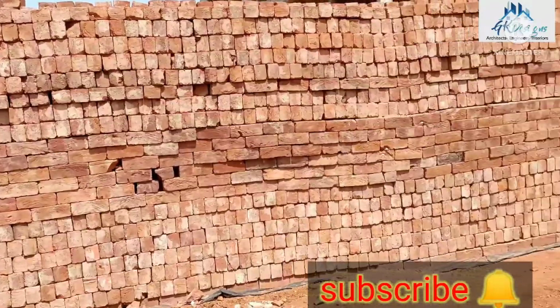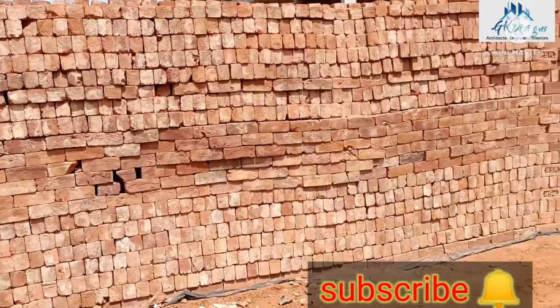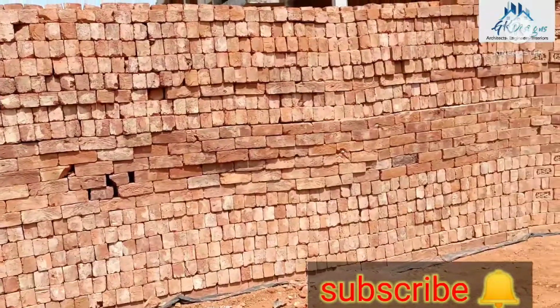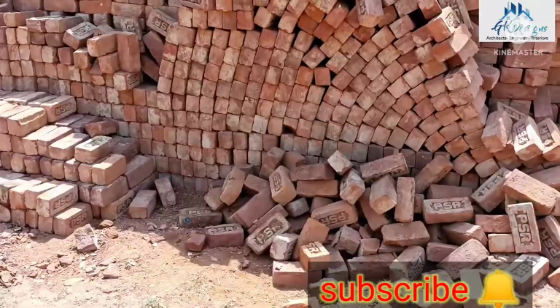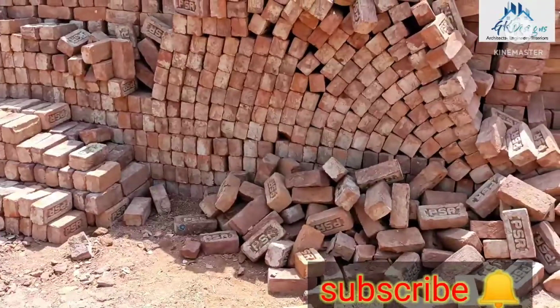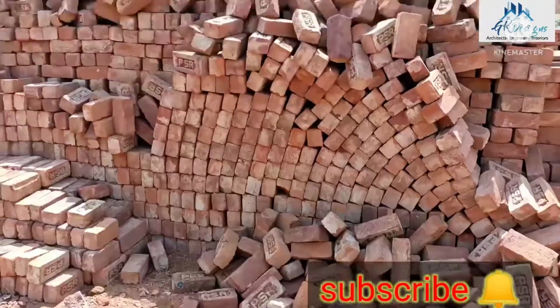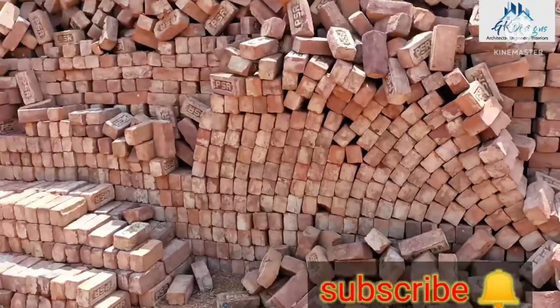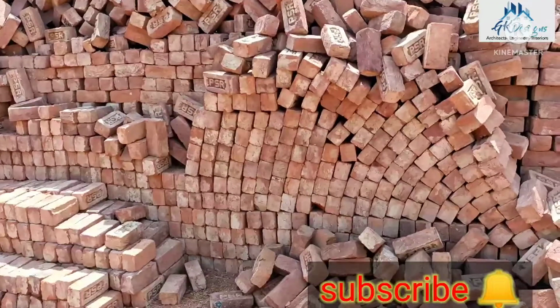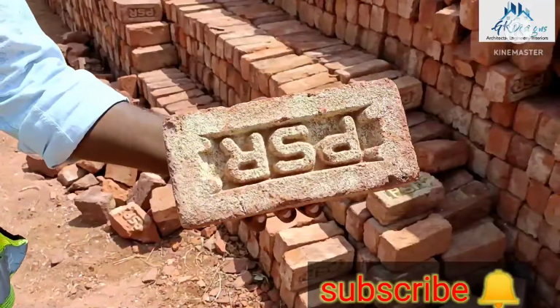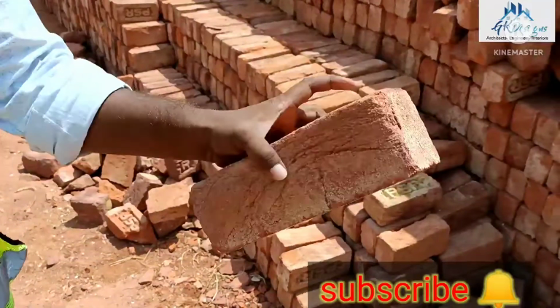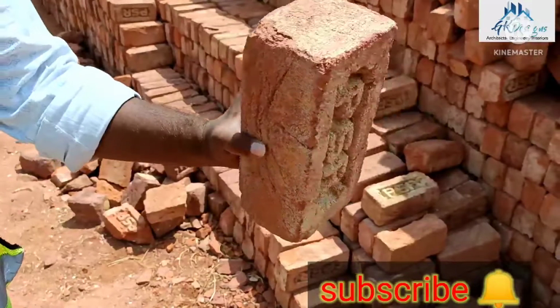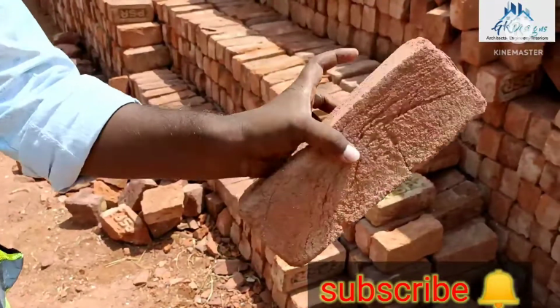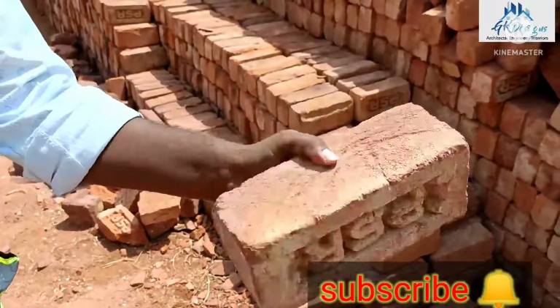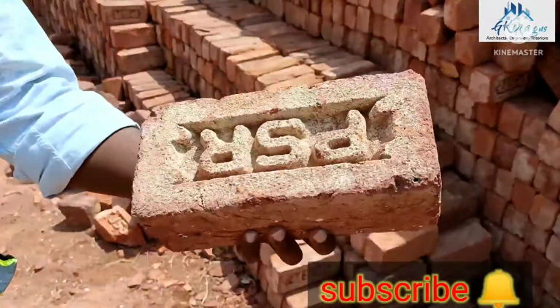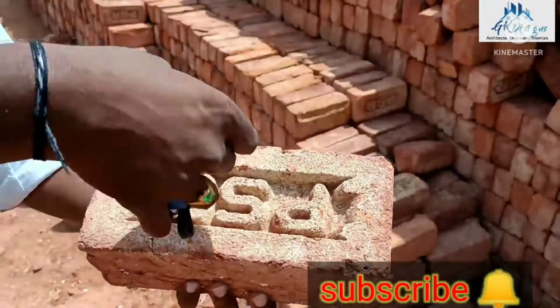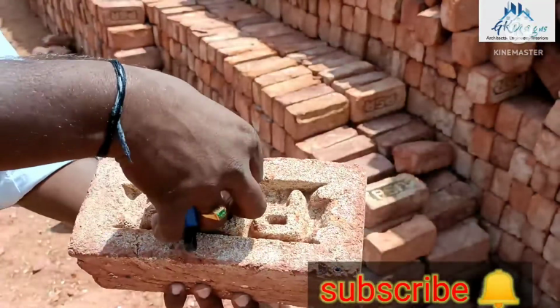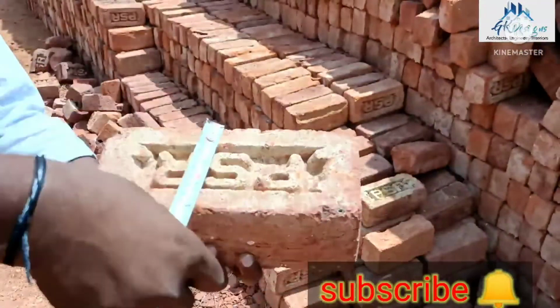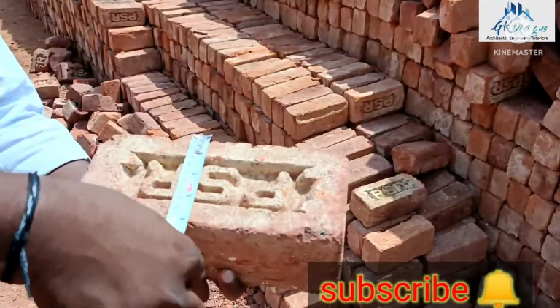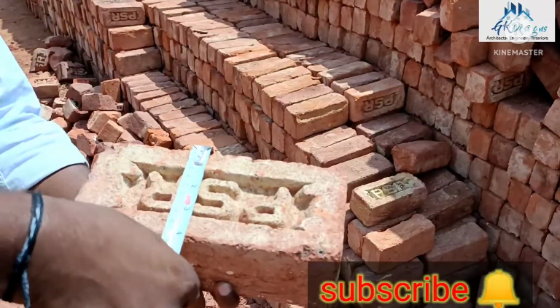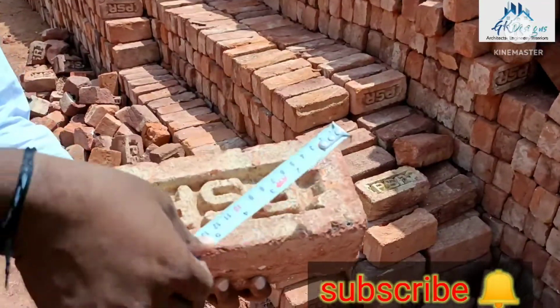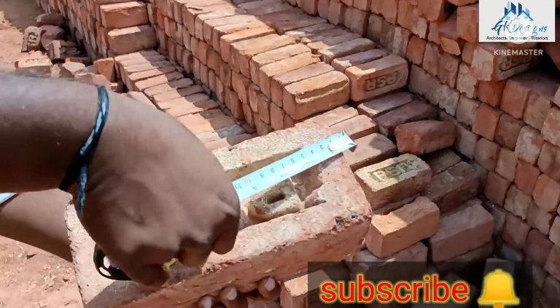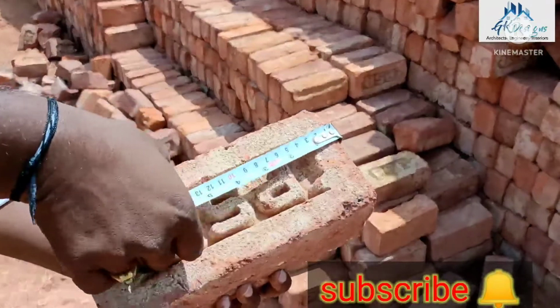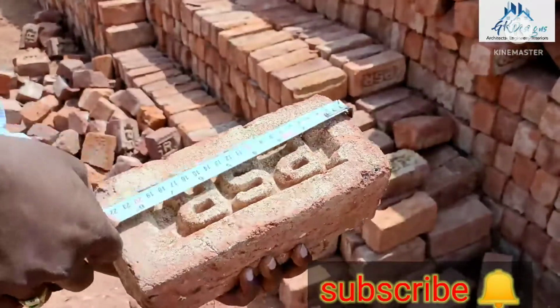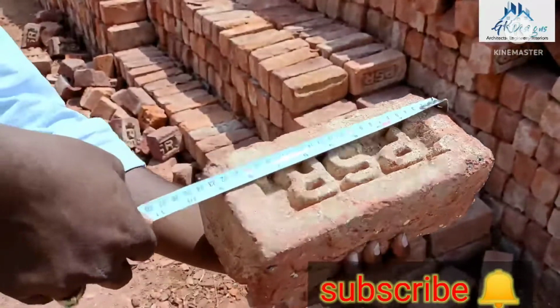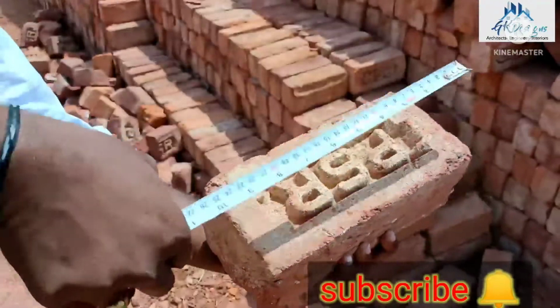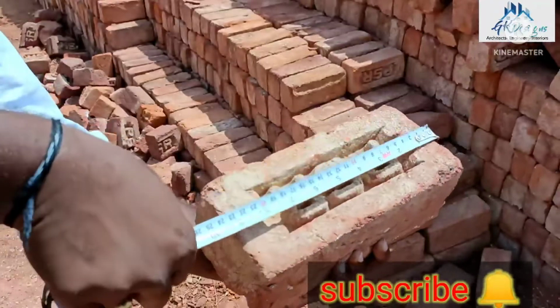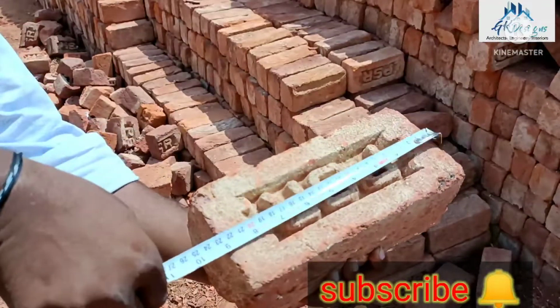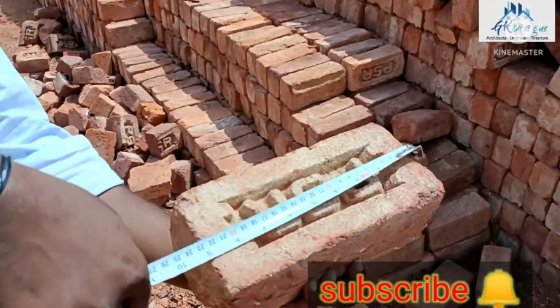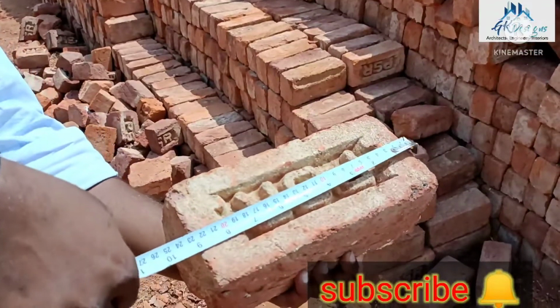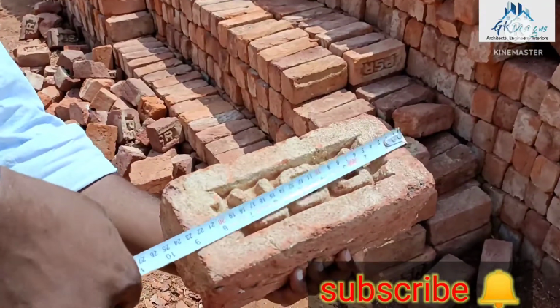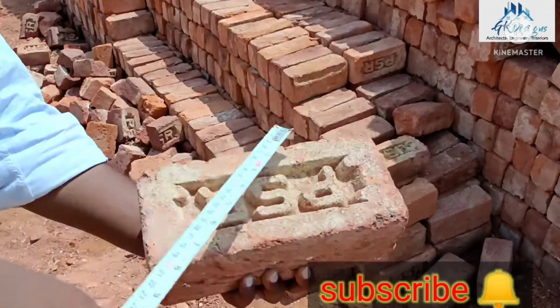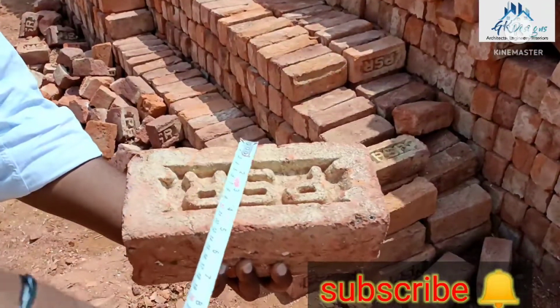I am doing this today. I am looking for the color. We will be checking for size. I will decide what size is.